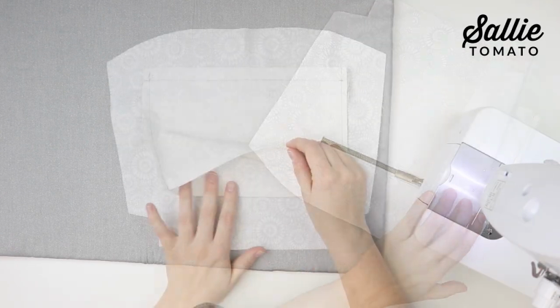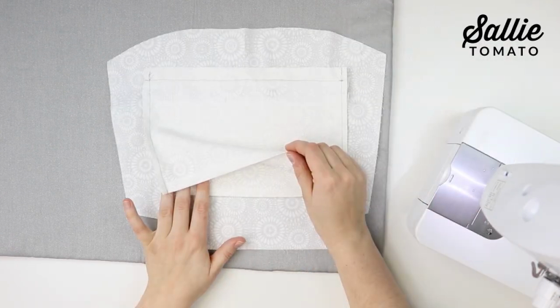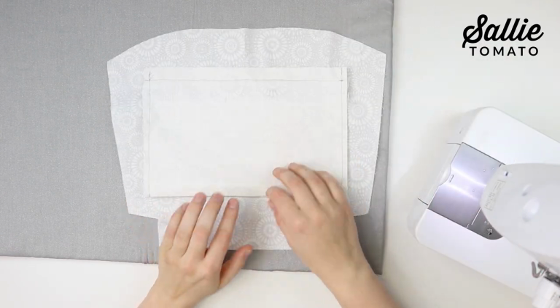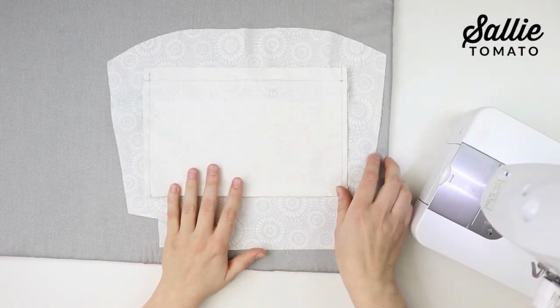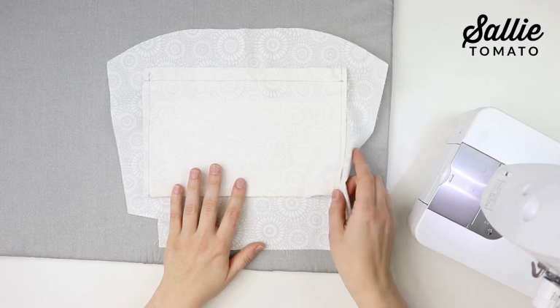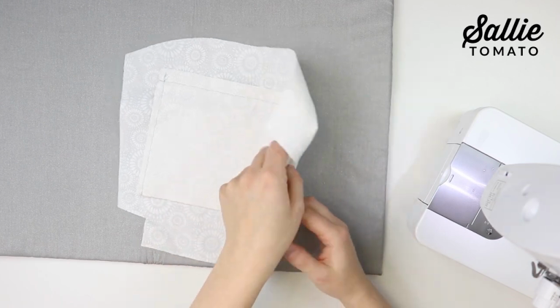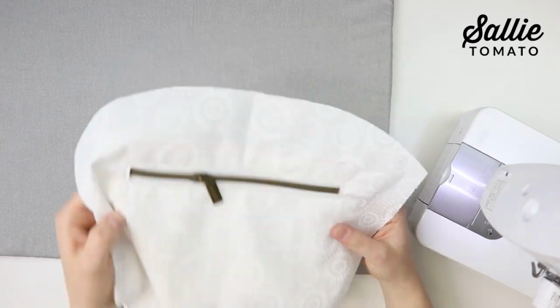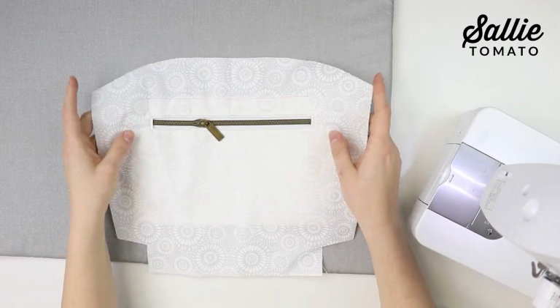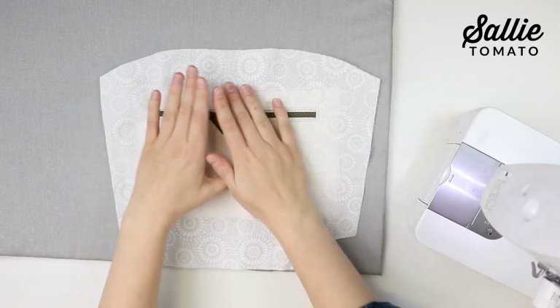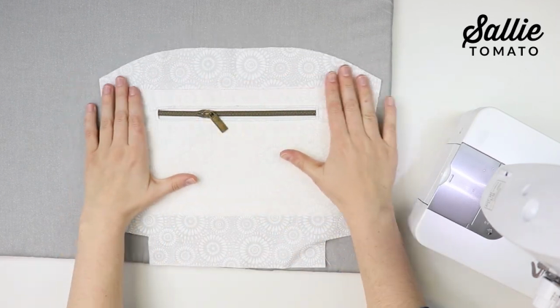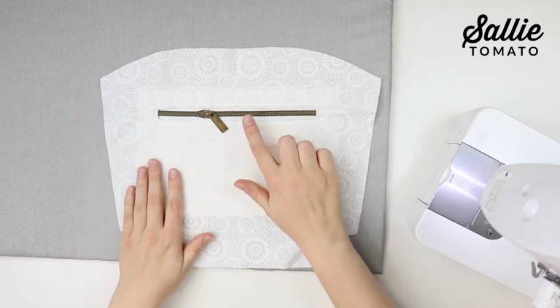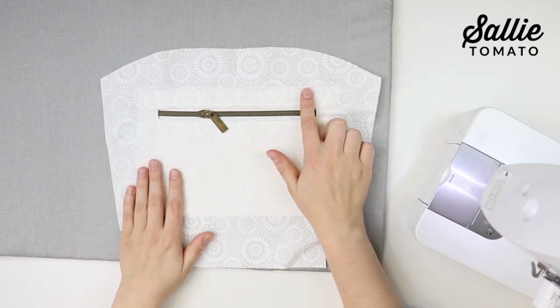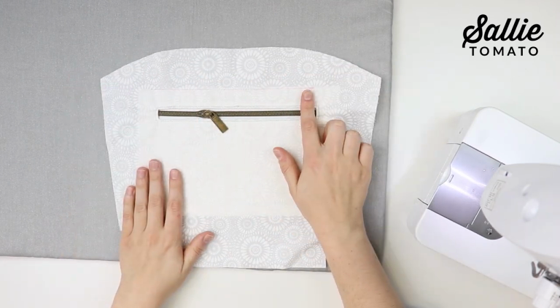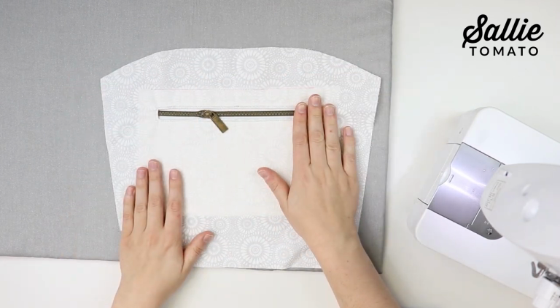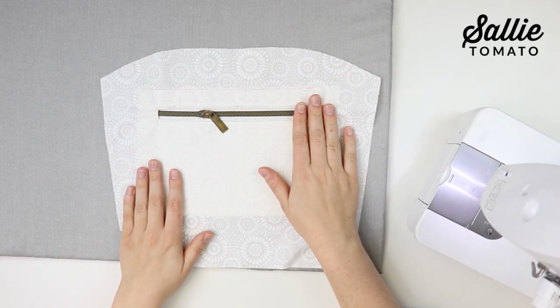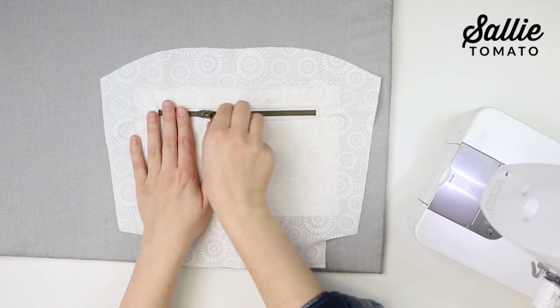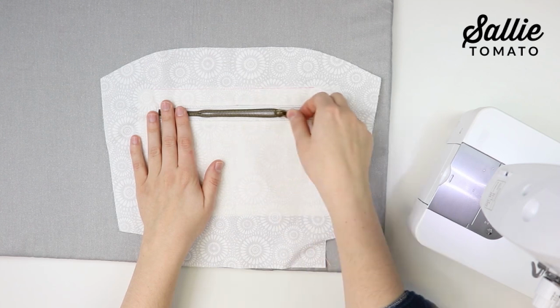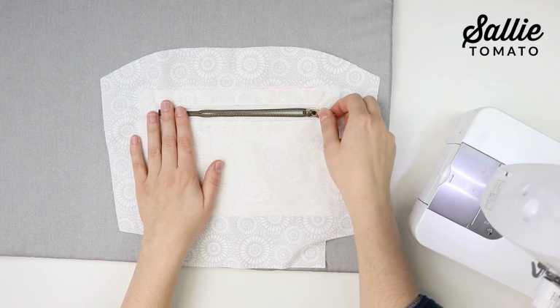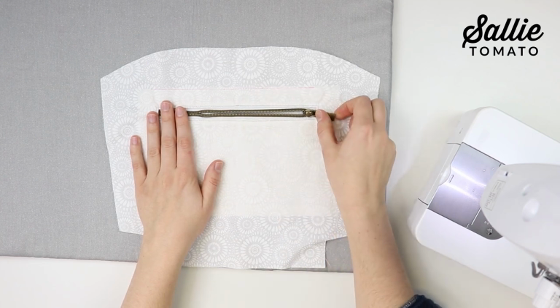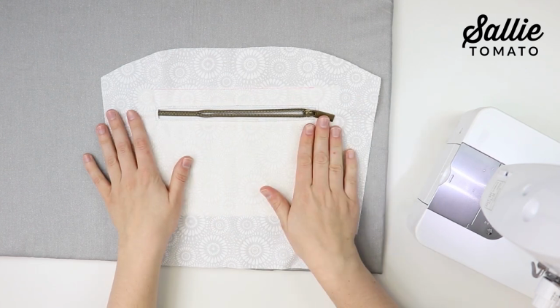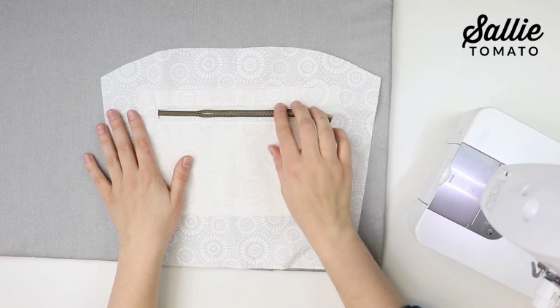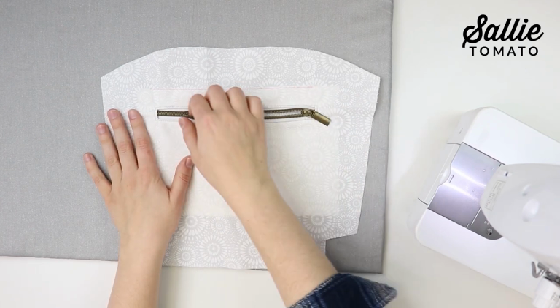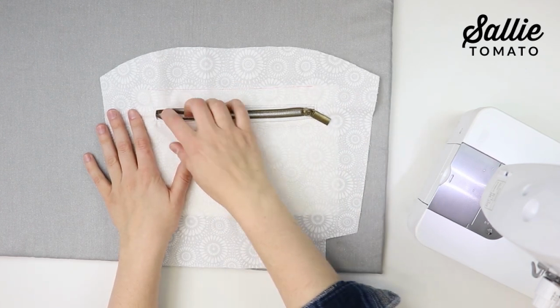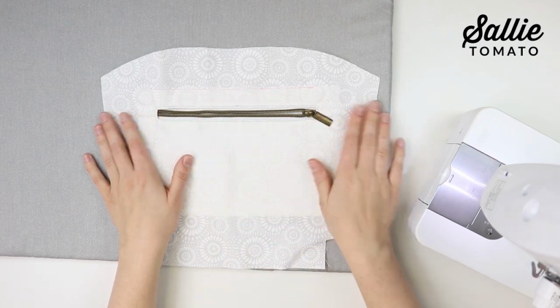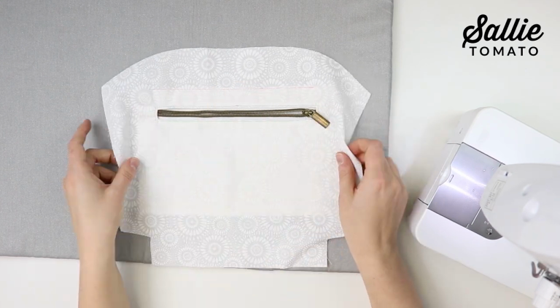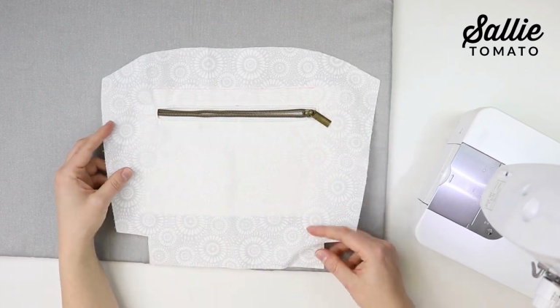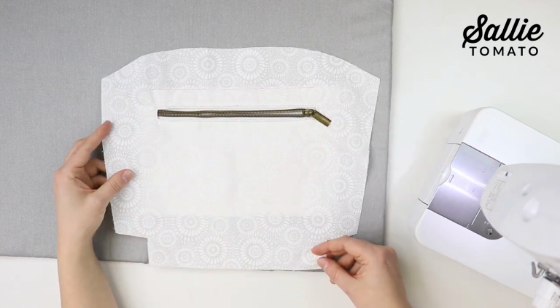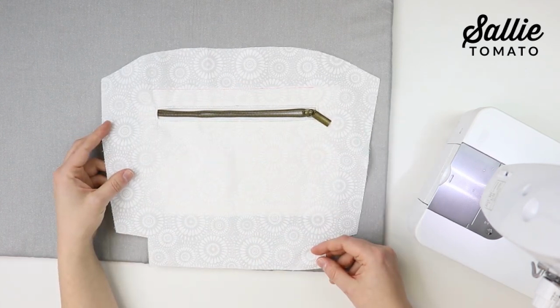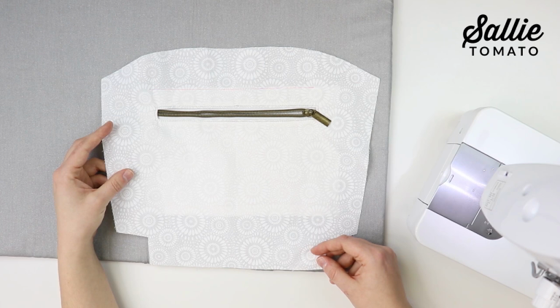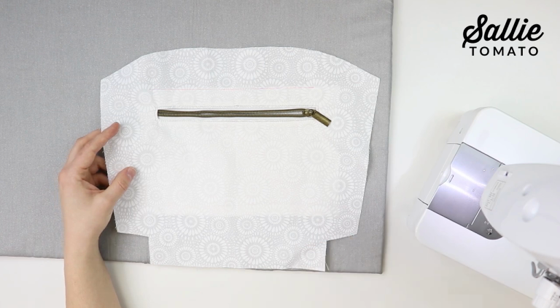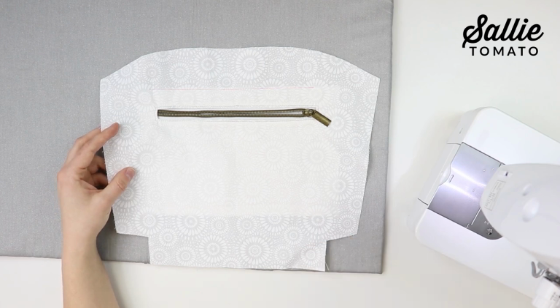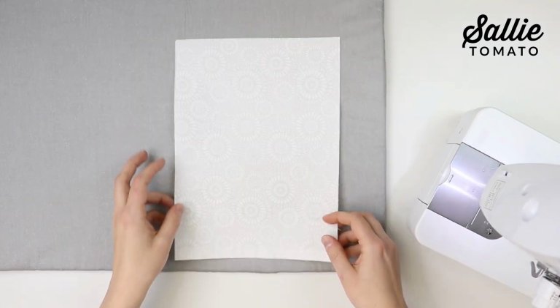After sewing, unfold the front of your lining and iron out any creases. It's very important that you unzip your zipper completely, because we will be turning the bag right side out later through the zipper pocket.